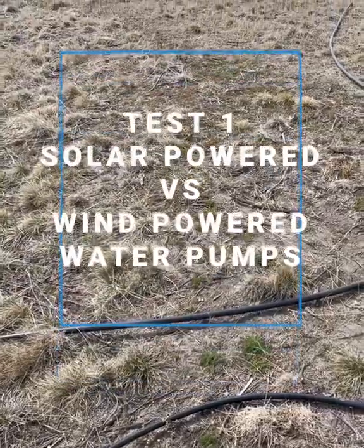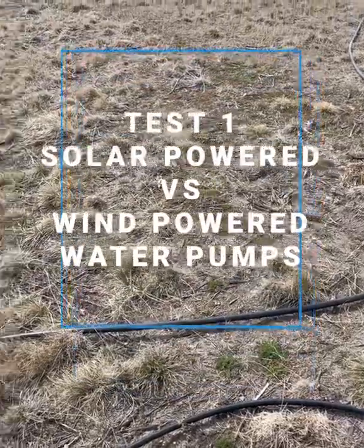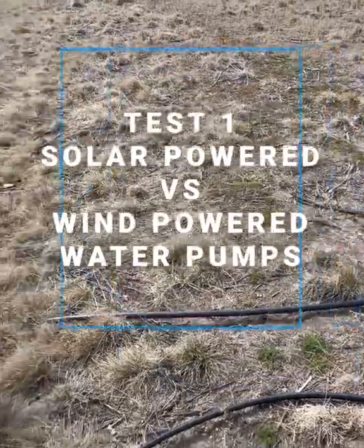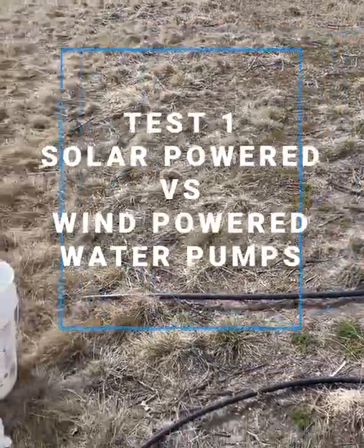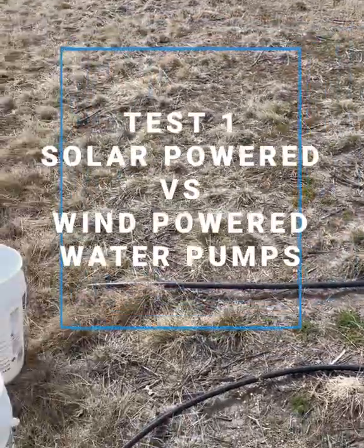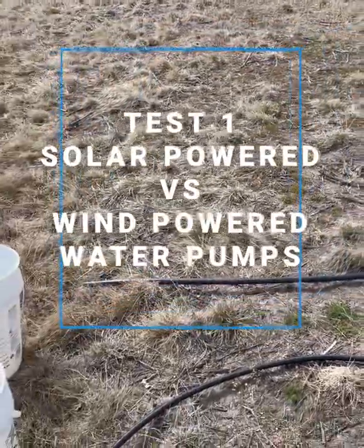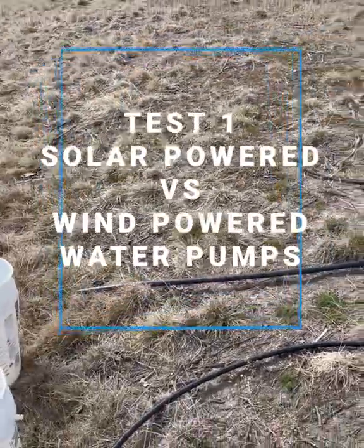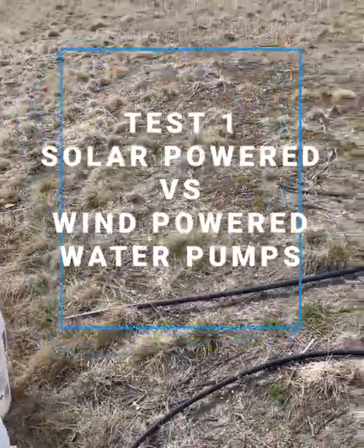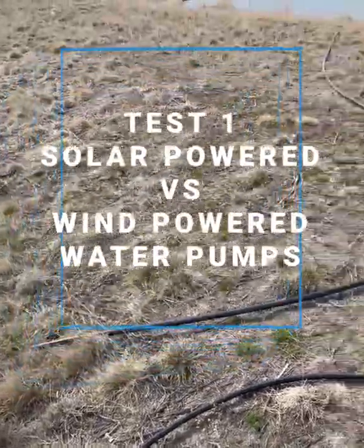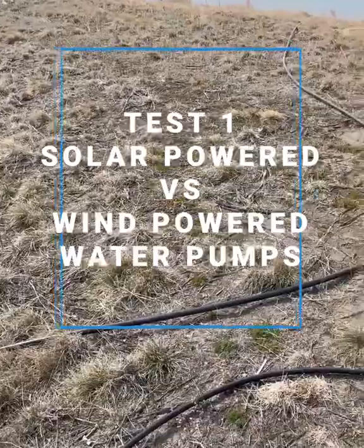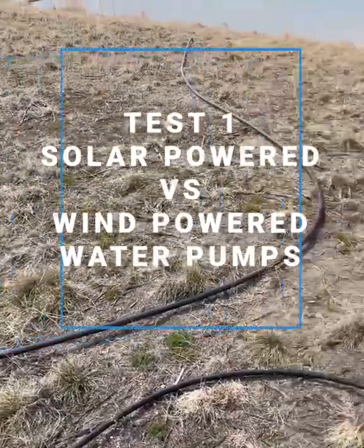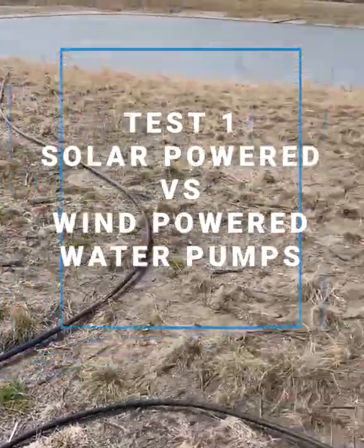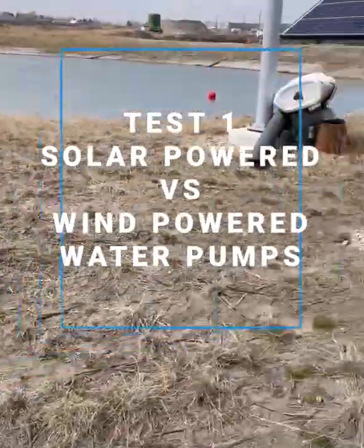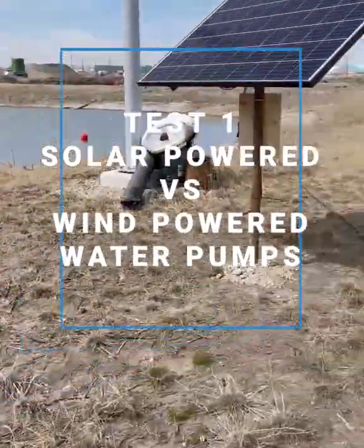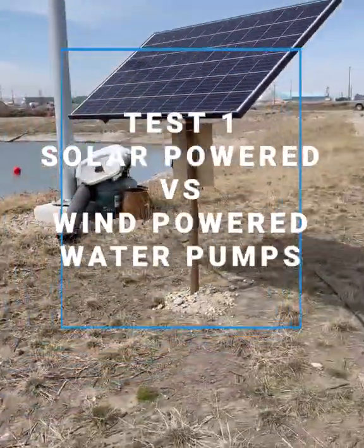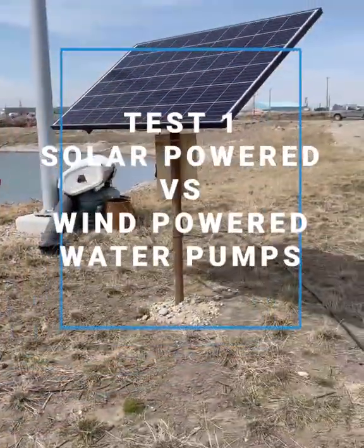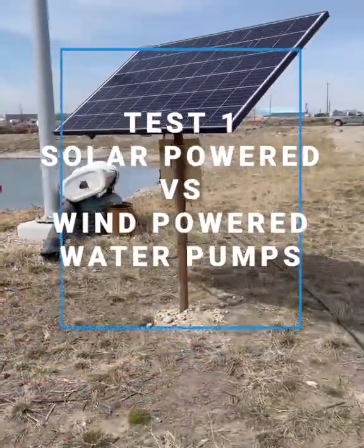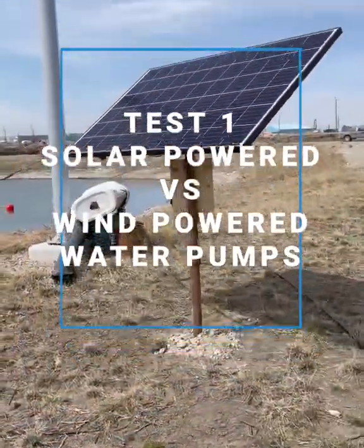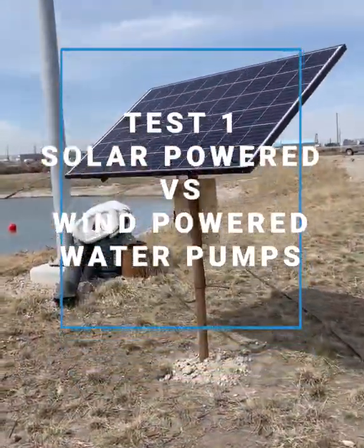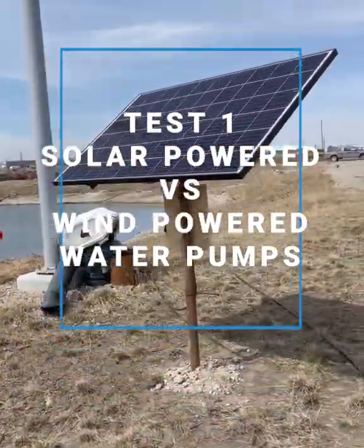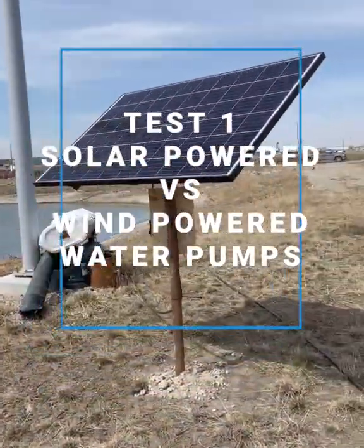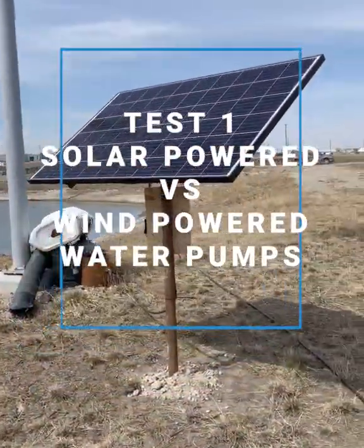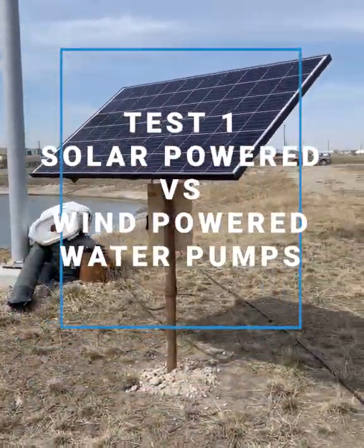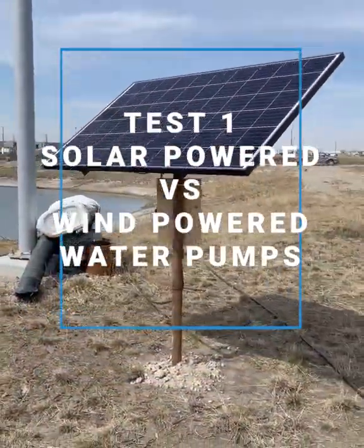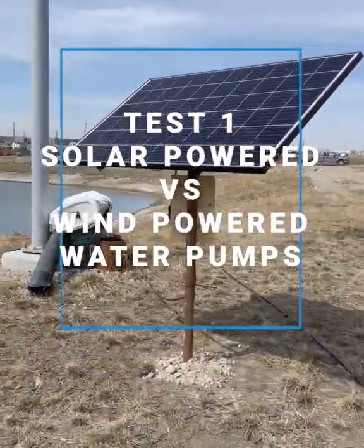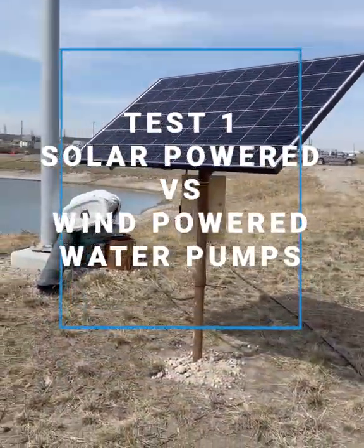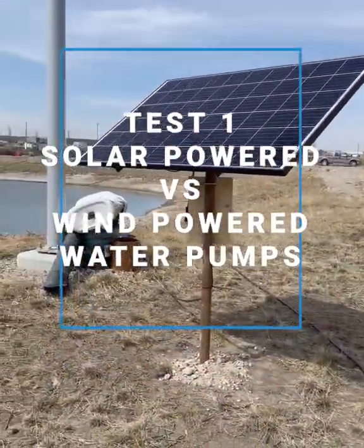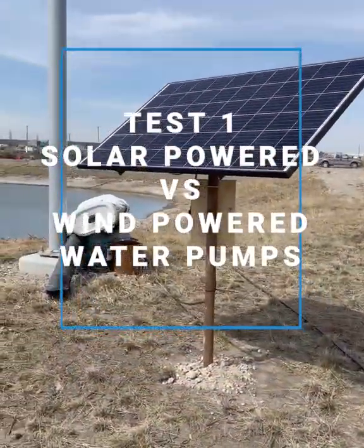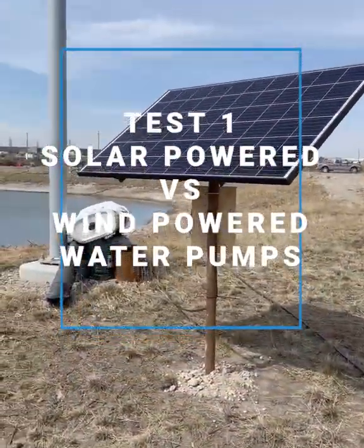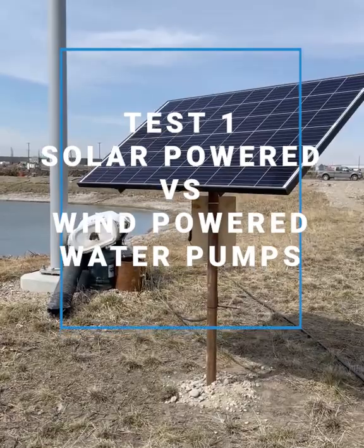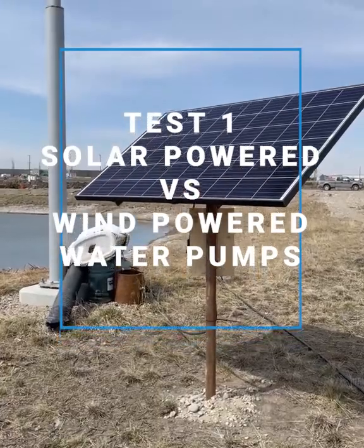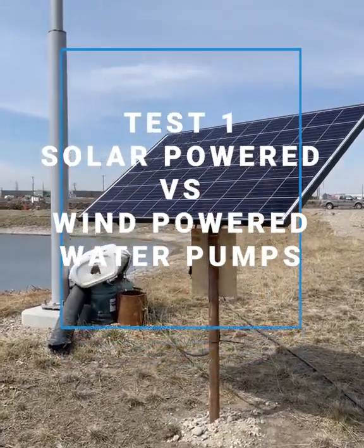We're going to do a little test comparison between the solar pump from Condor and the windmill pump.